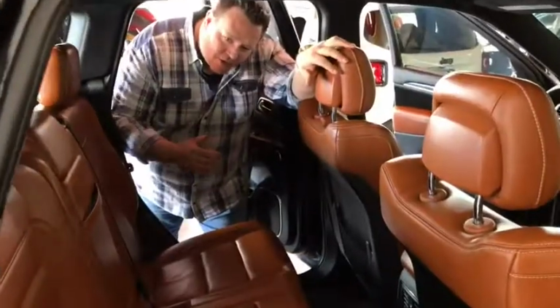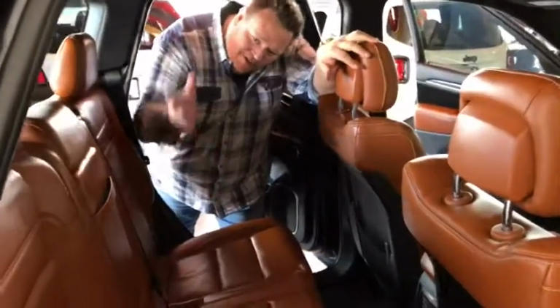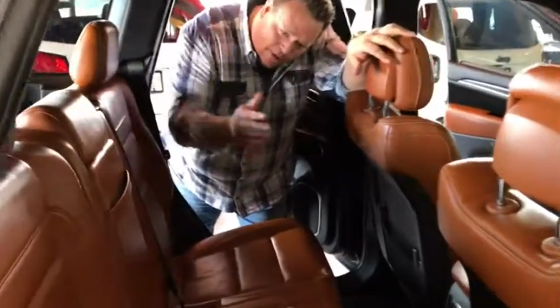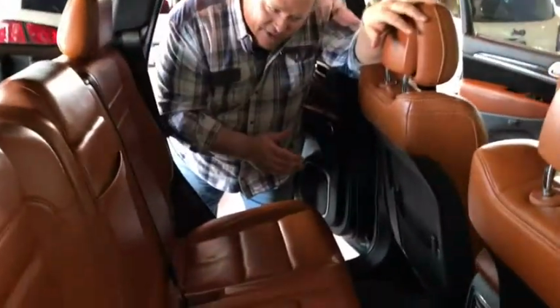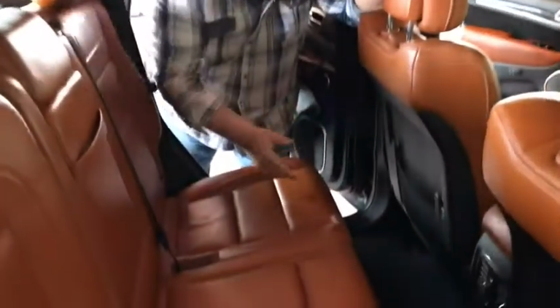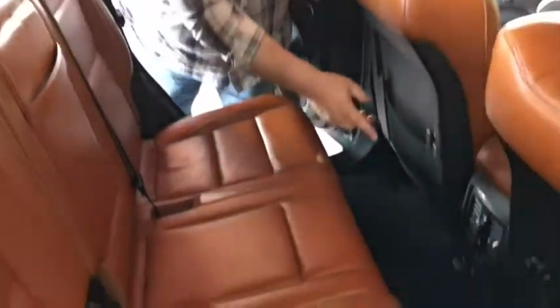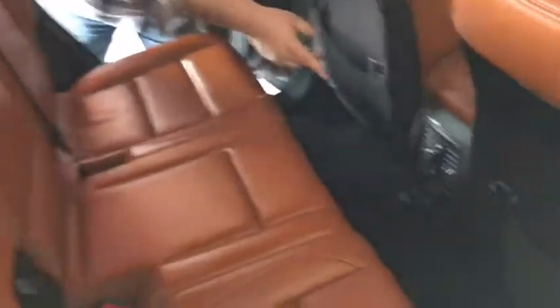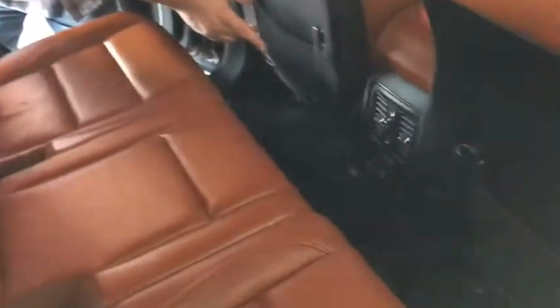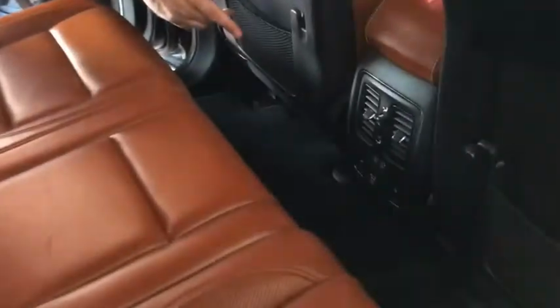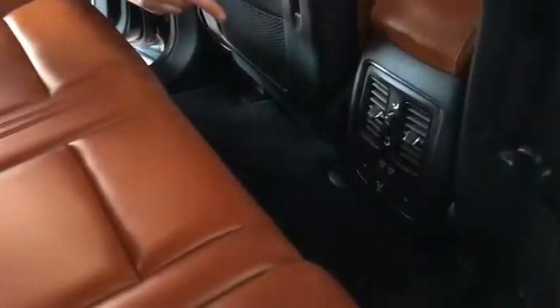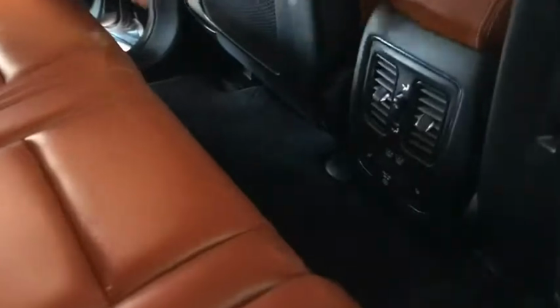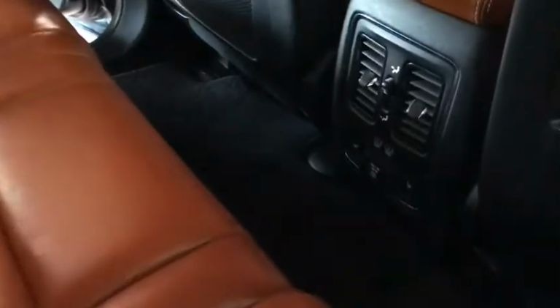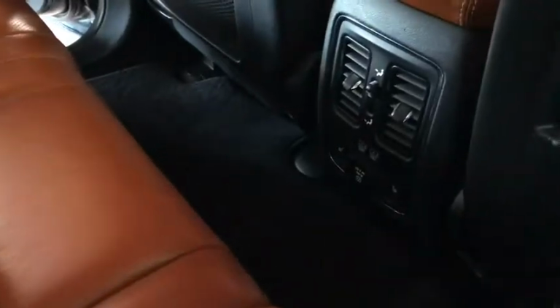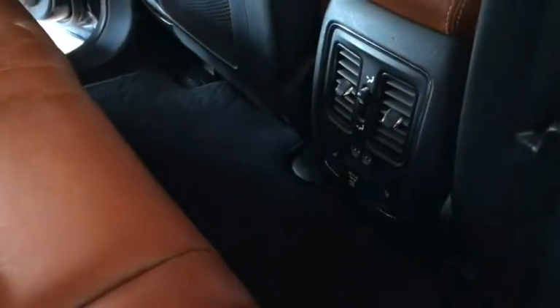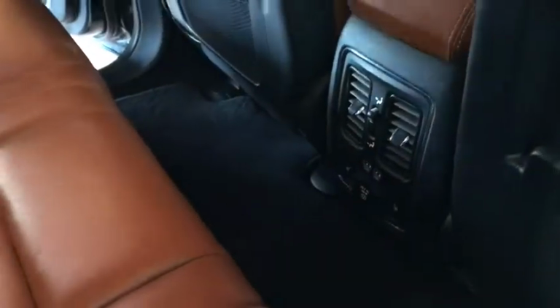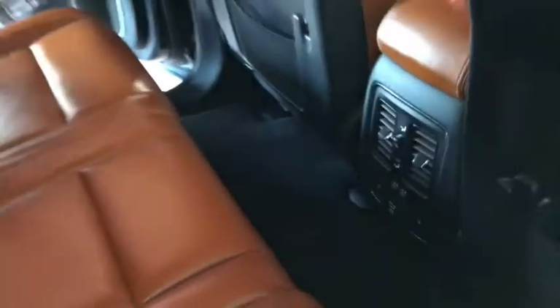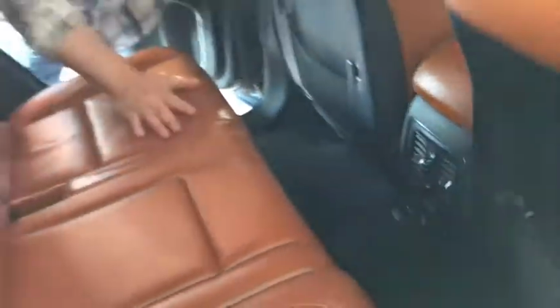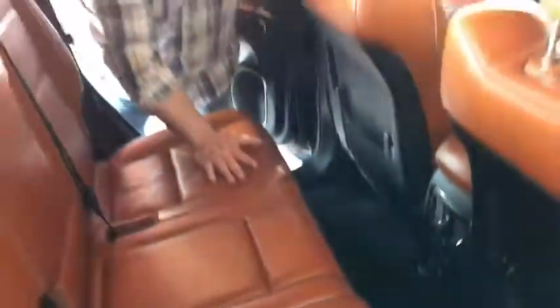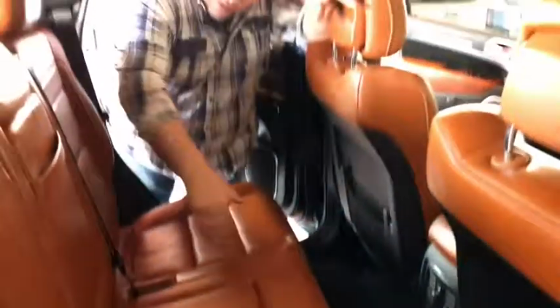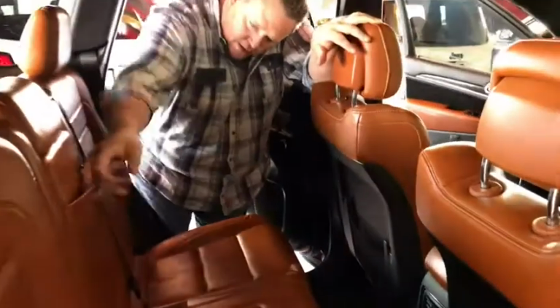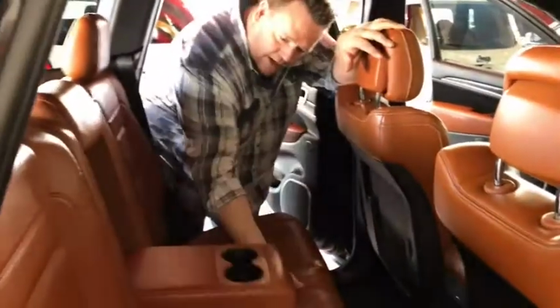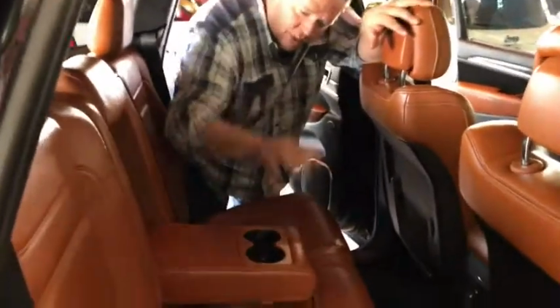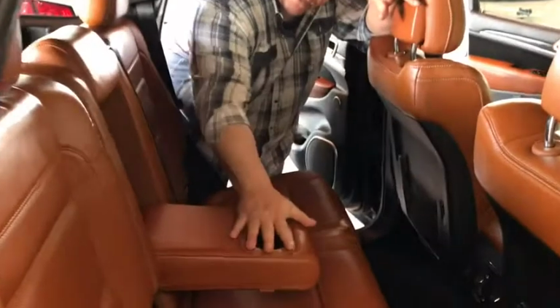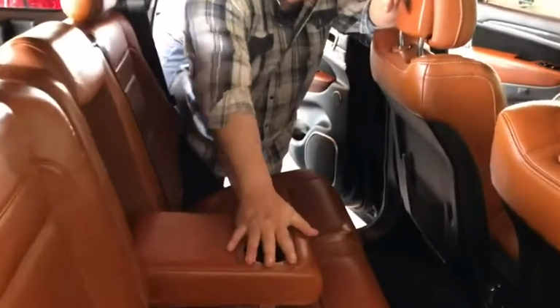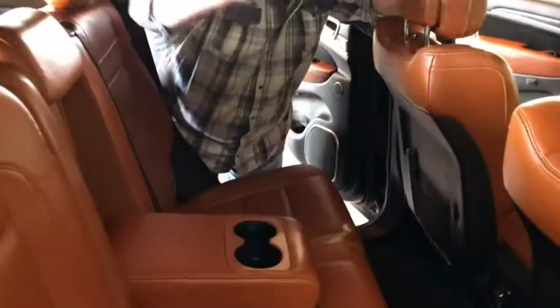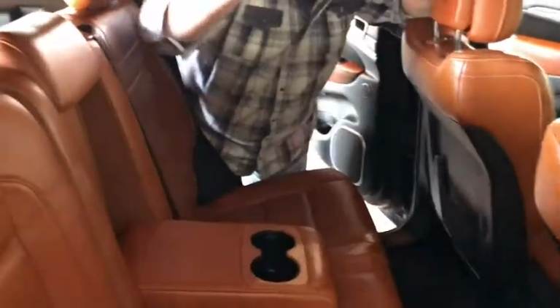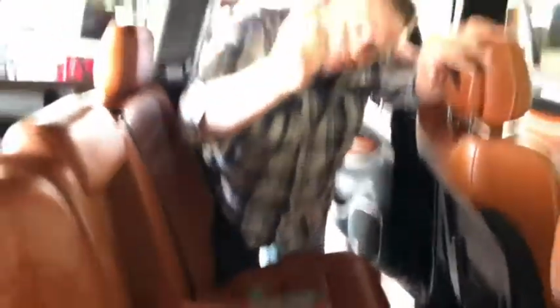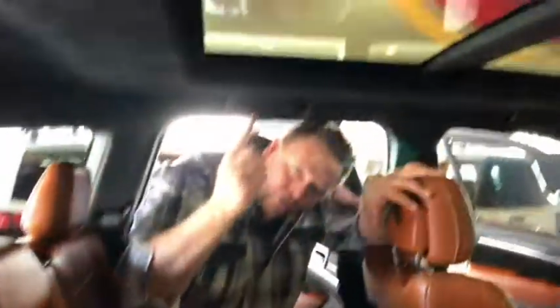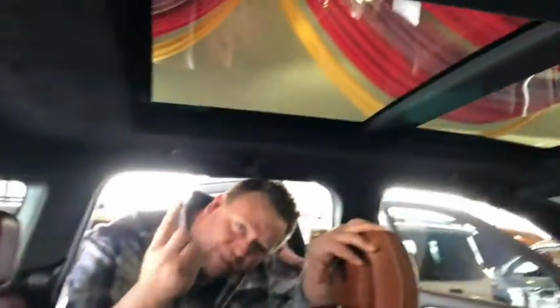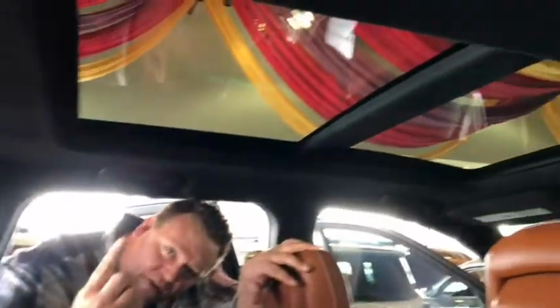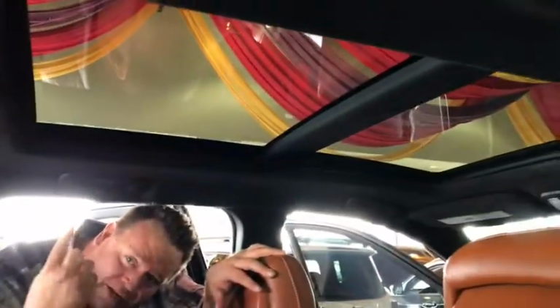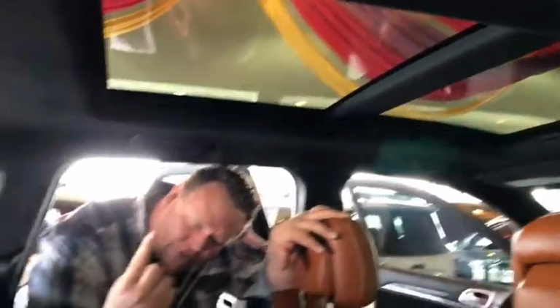Let's talk about the back seats. You notice that you have heated seats for extra comfort for your passengers. You have the Laguna leather, a couple of cup holders, and the panoramic roof also reflects on the back seat passengers.